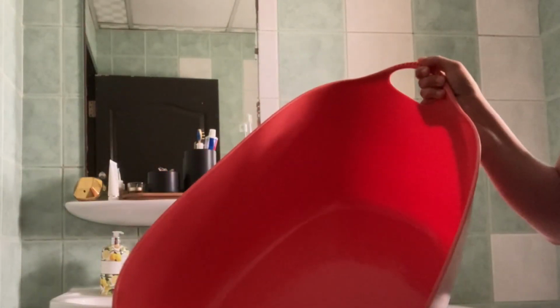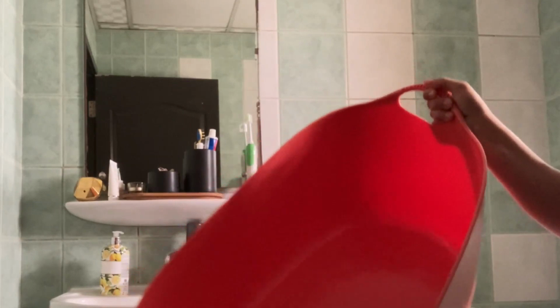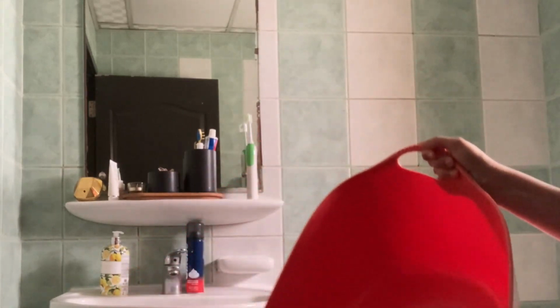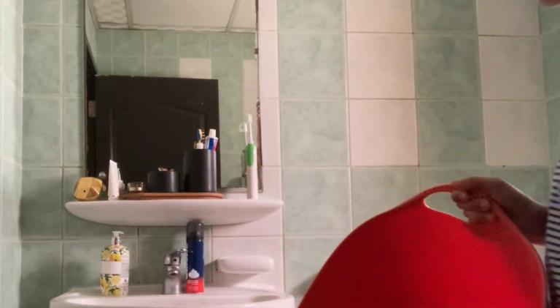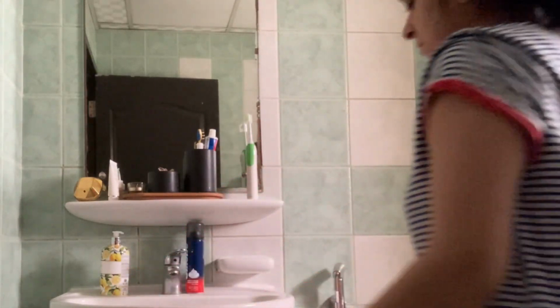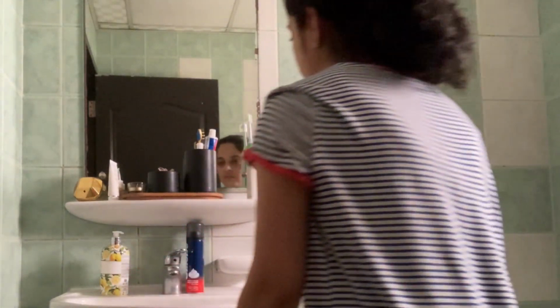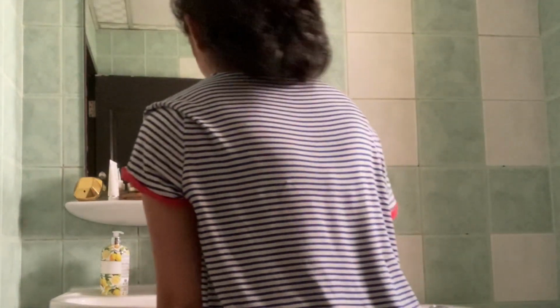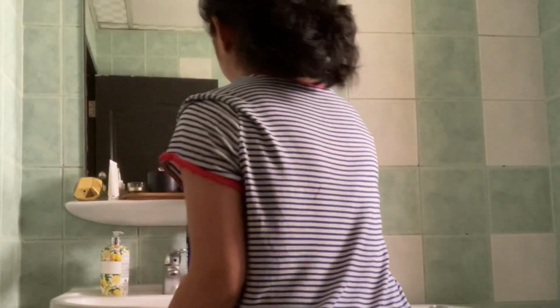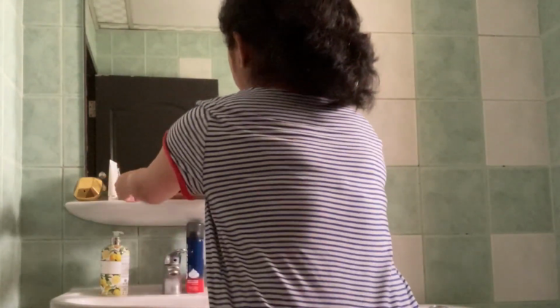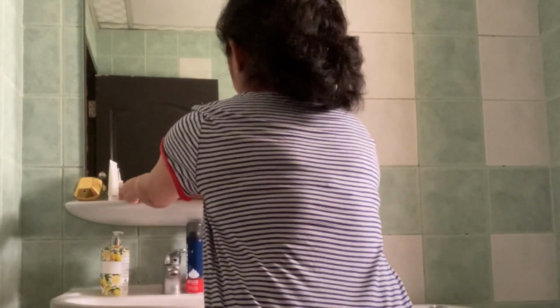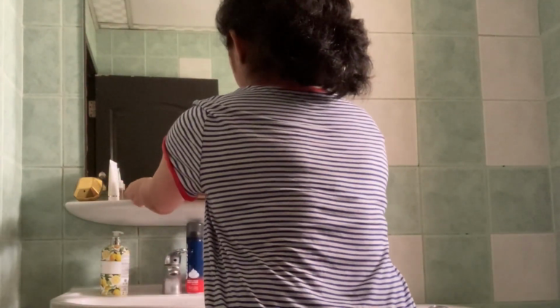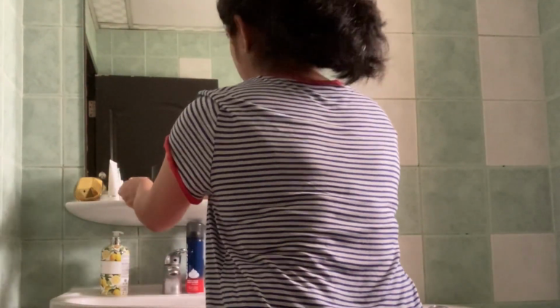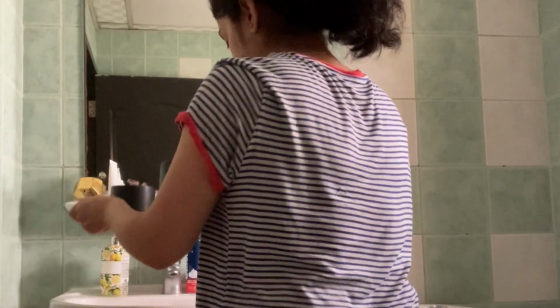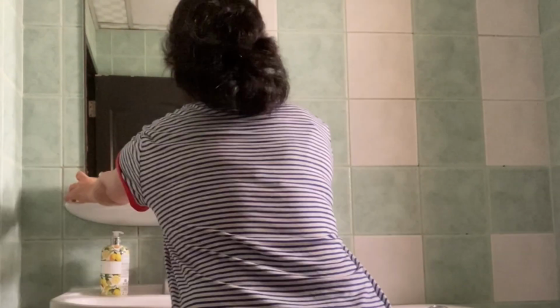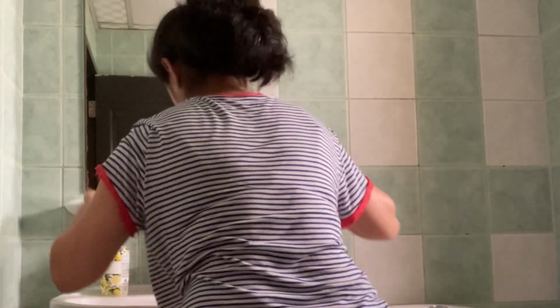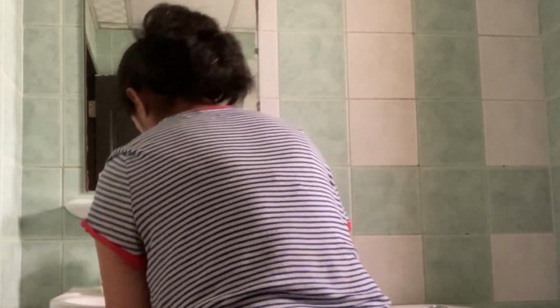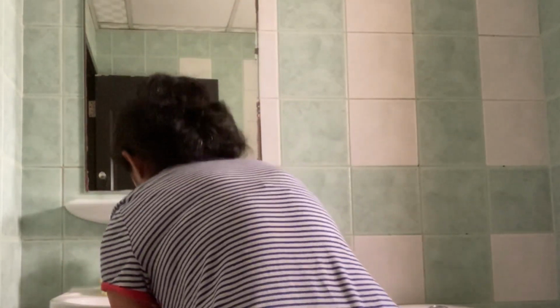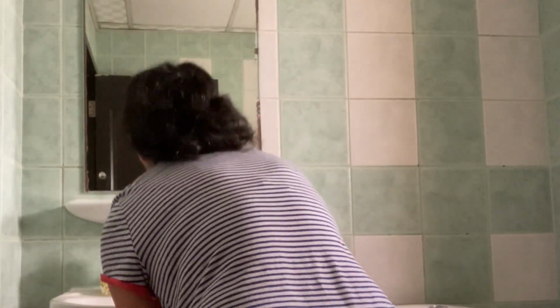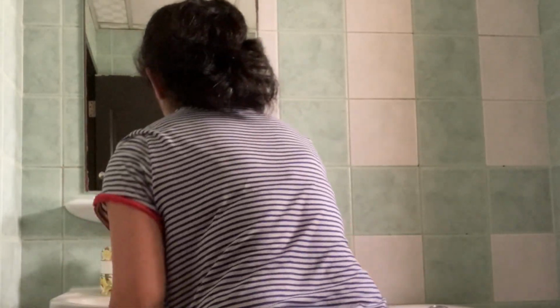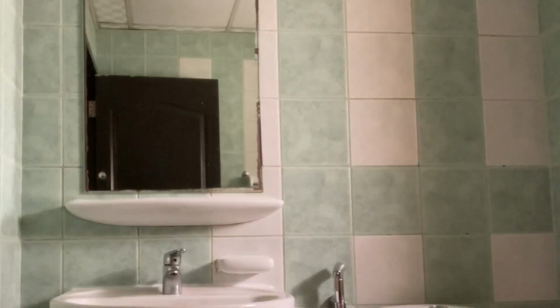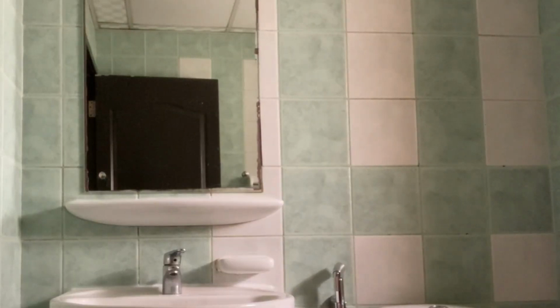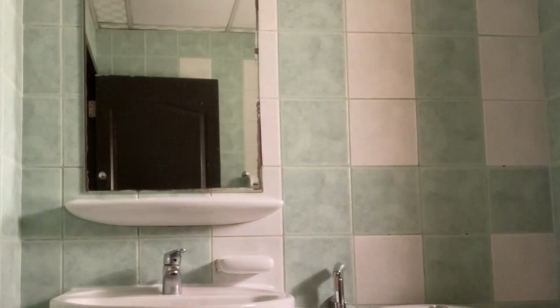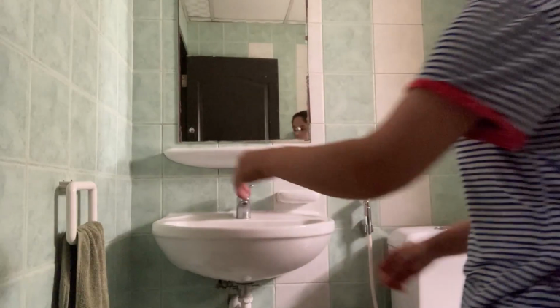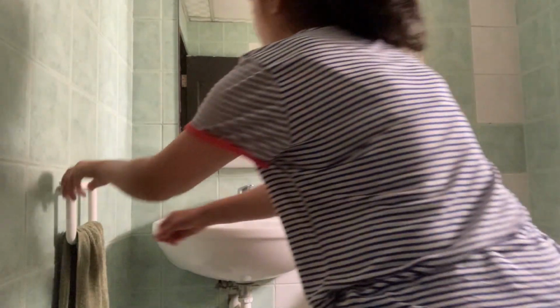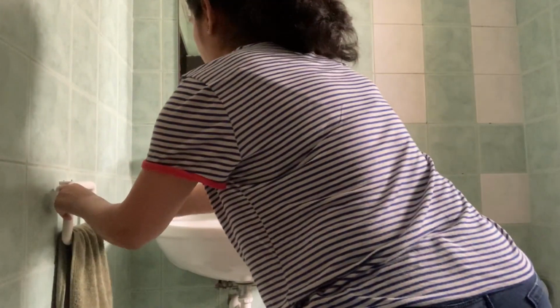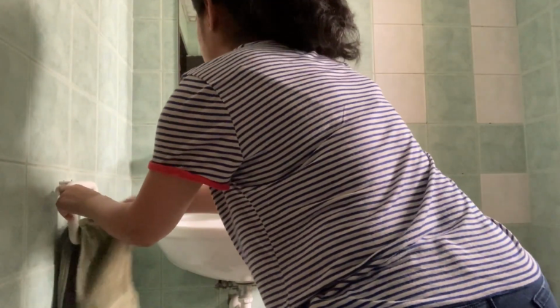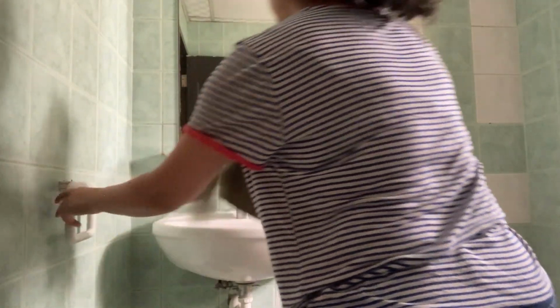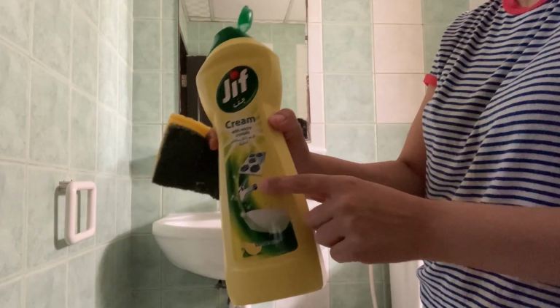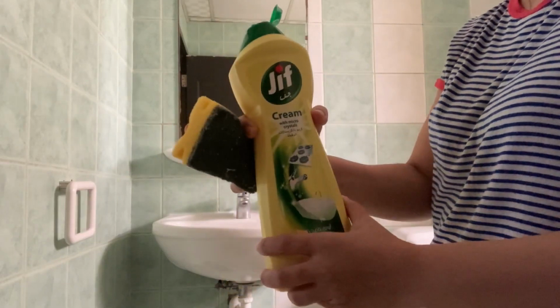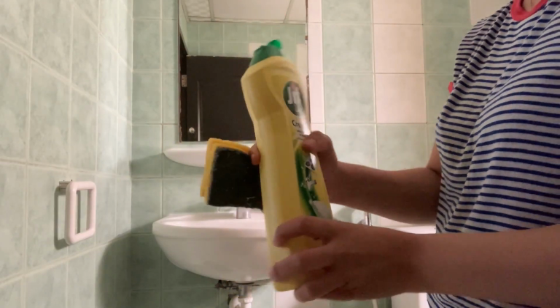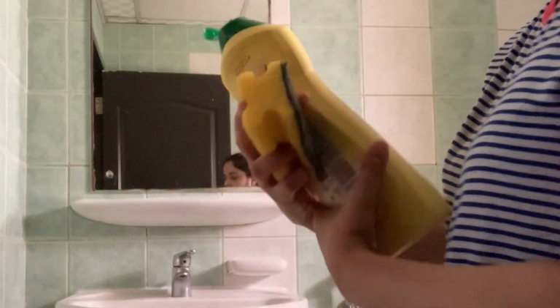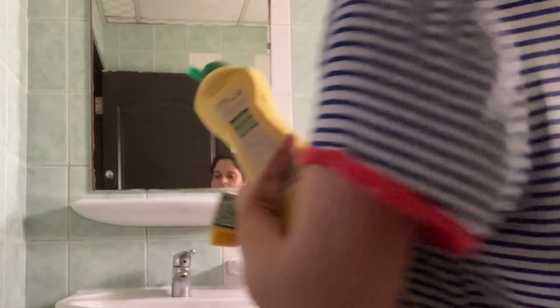Let's start with clearing up all the surfaces. Put everything inside a laundry basket and keep it out of the washroom so that you get all the countertops and the floor area clear to be cleaned.